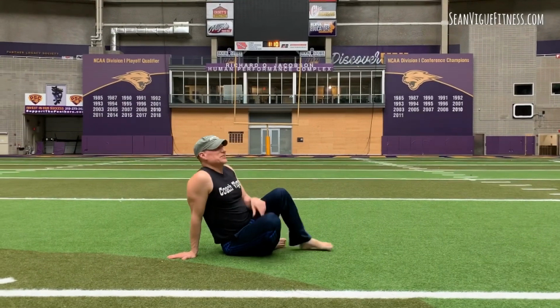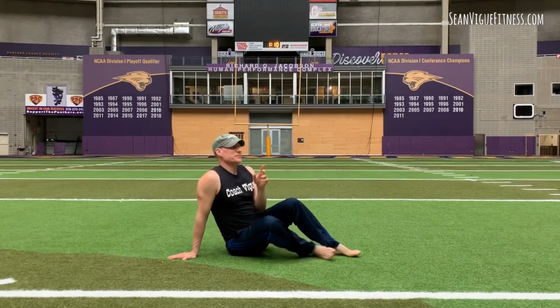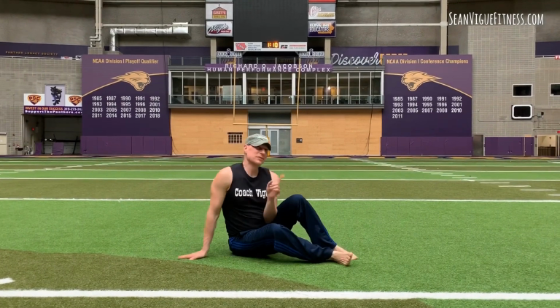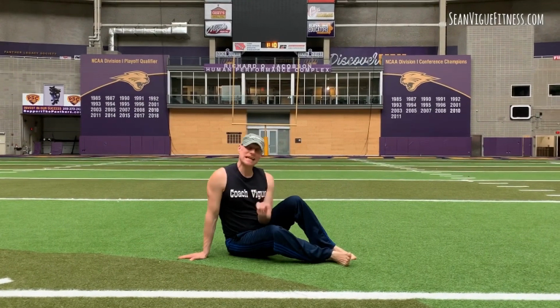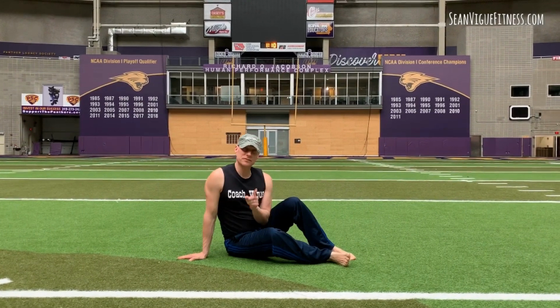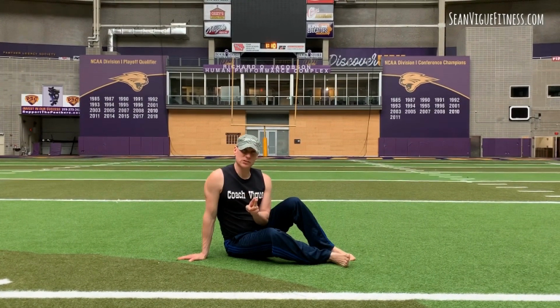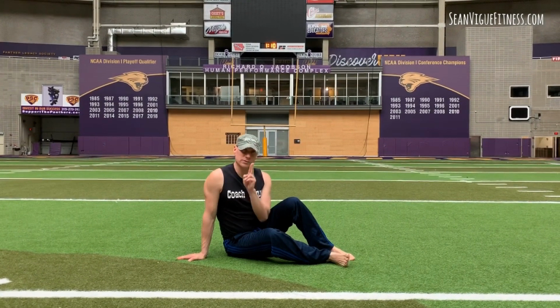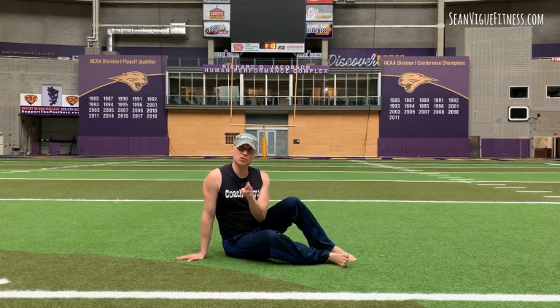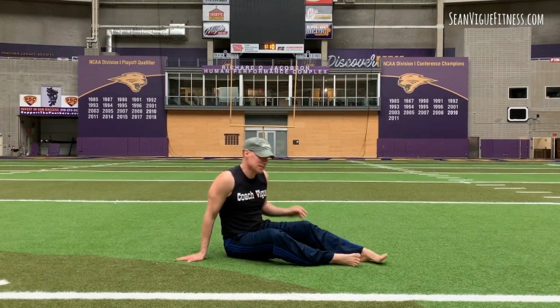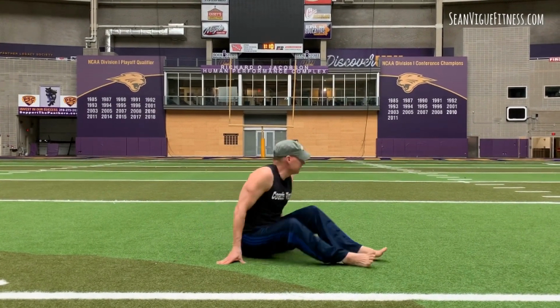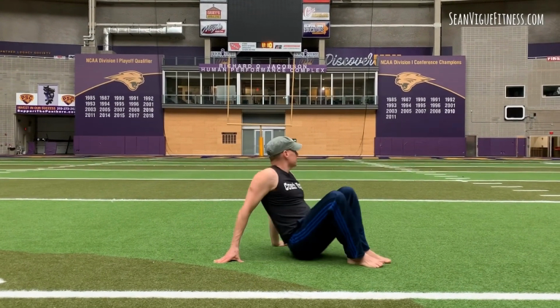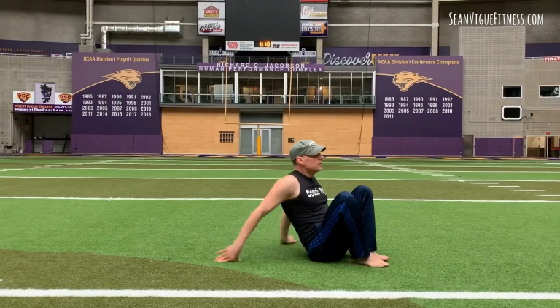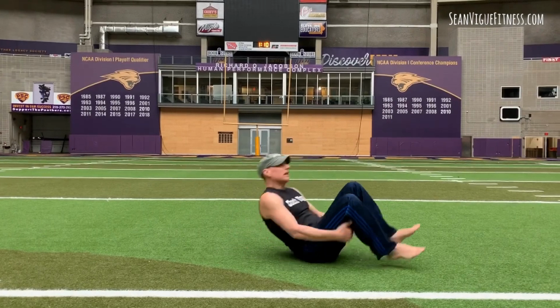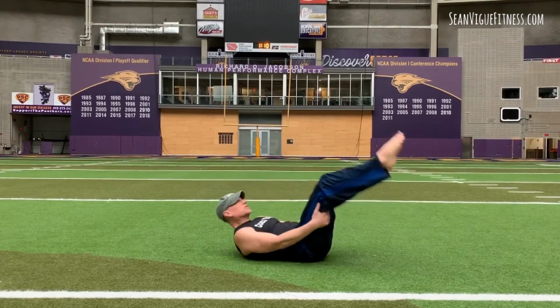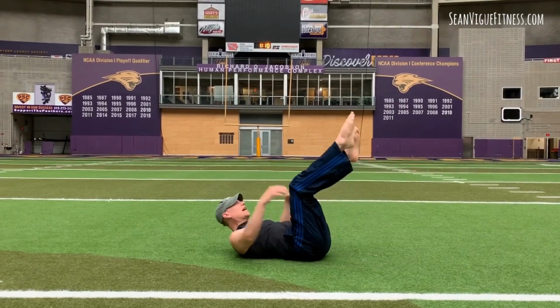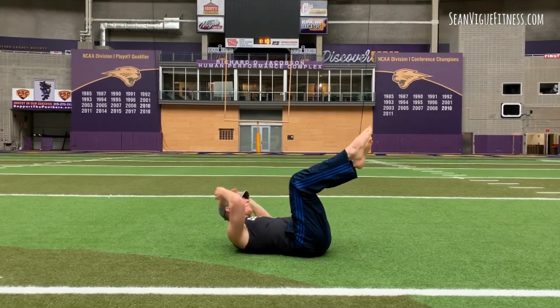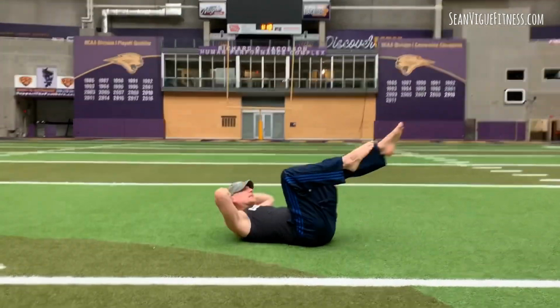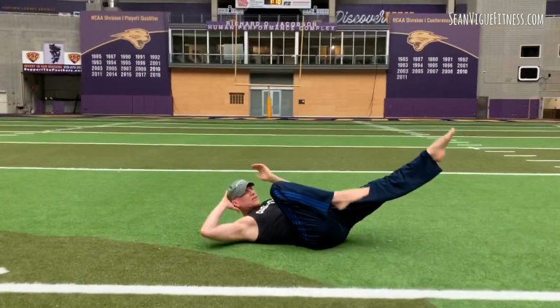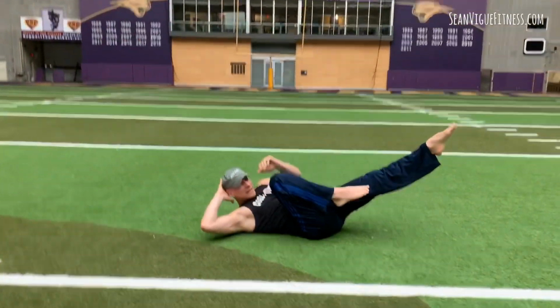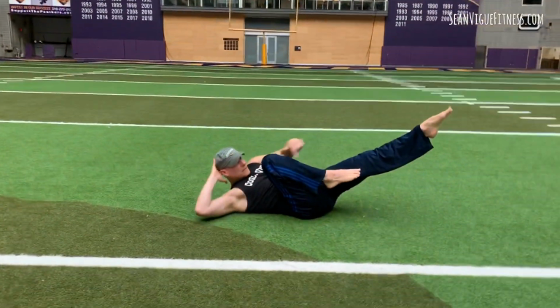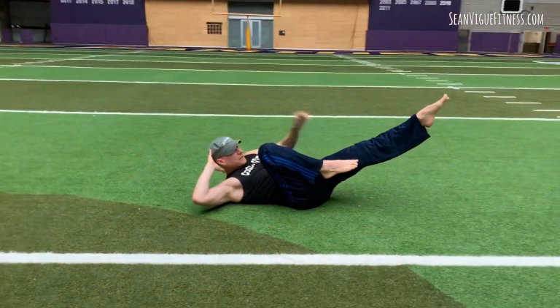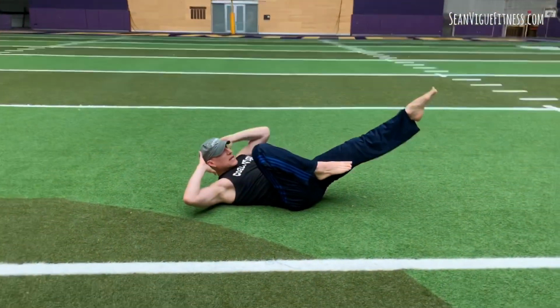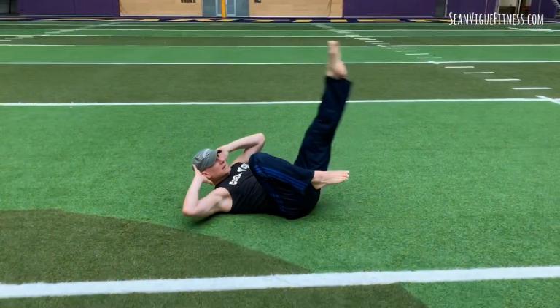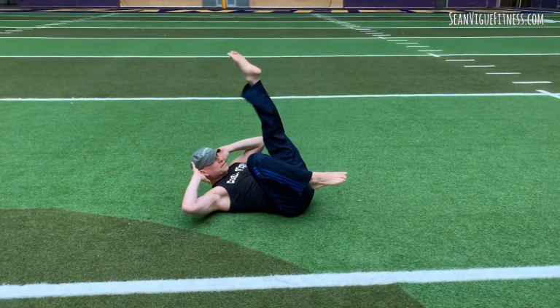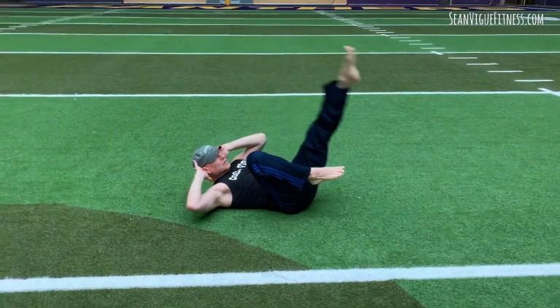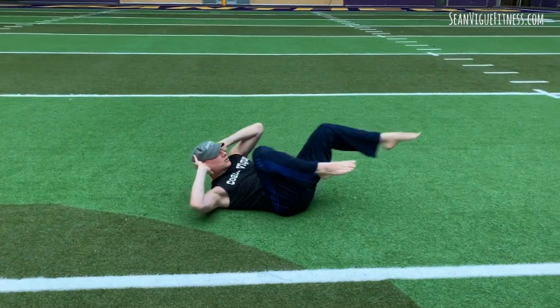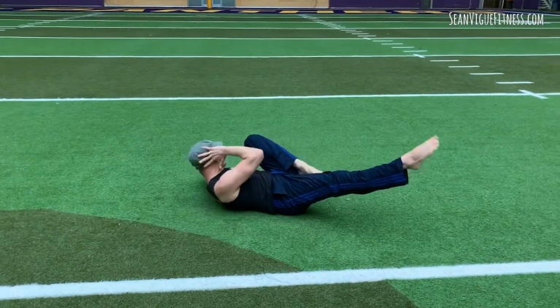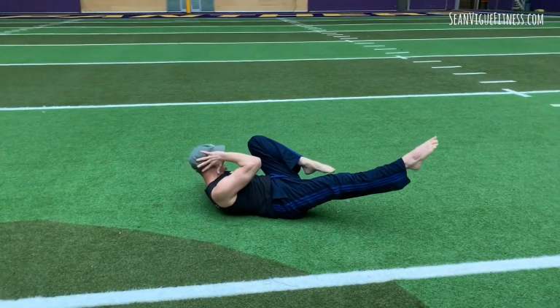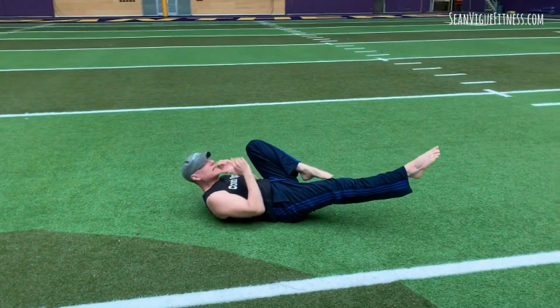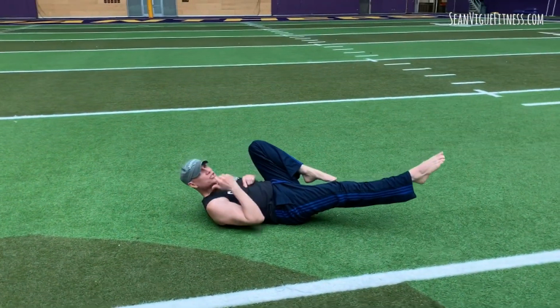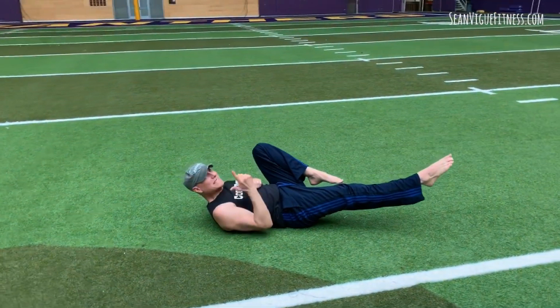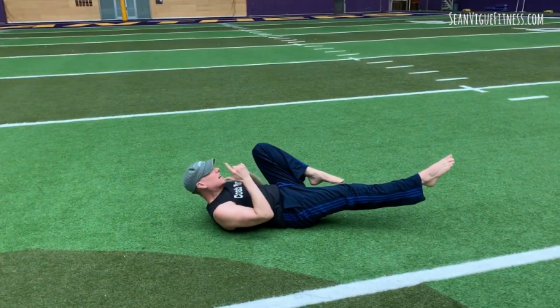So let's start with the leg lift crisscross. We're going to do 20 of these. Bring it down onto your back, take the right knee in, left leg out. You're going to lift, lower, switch — 20 times.